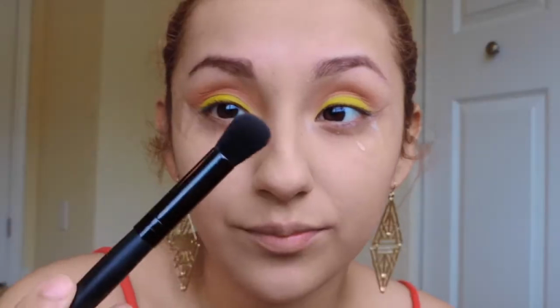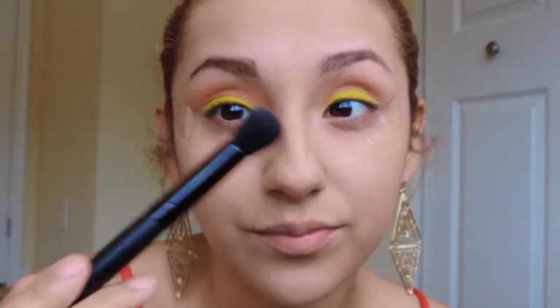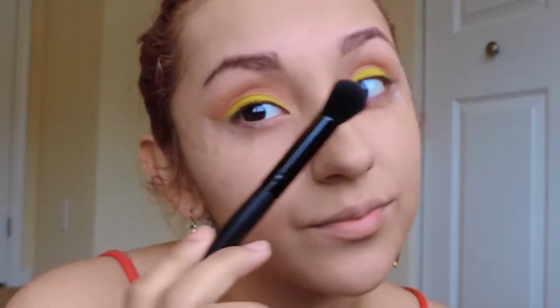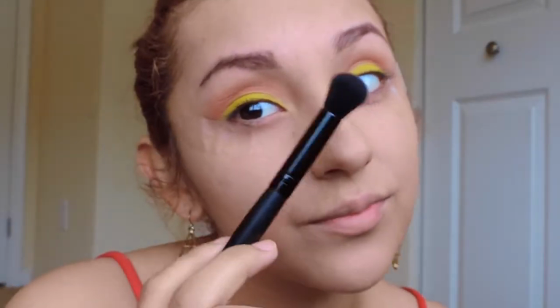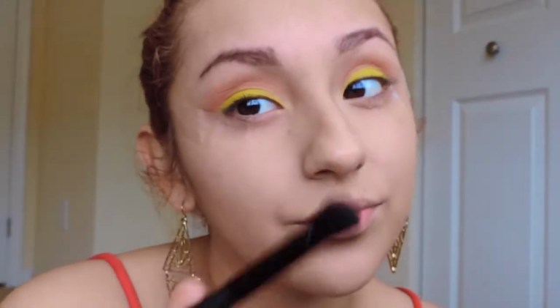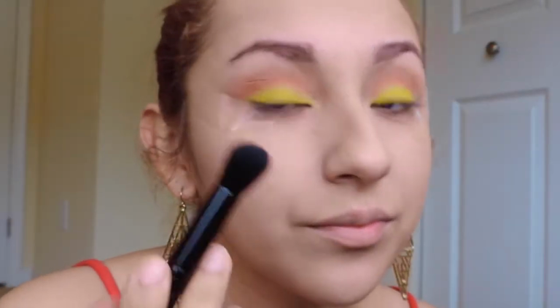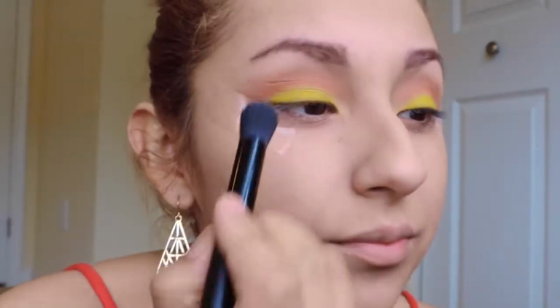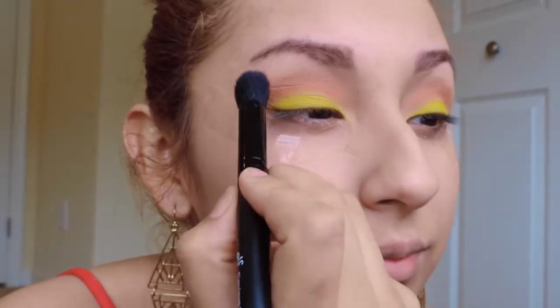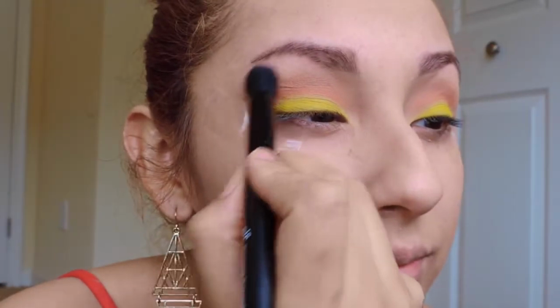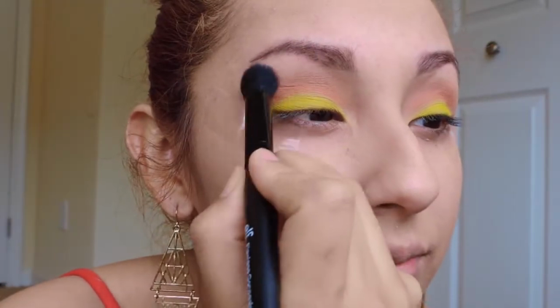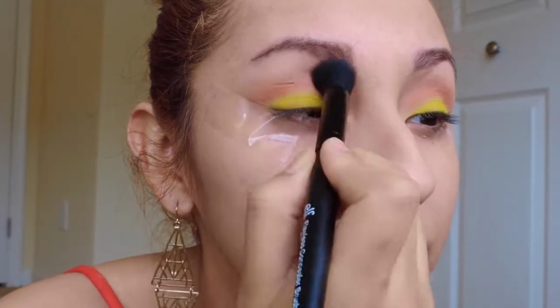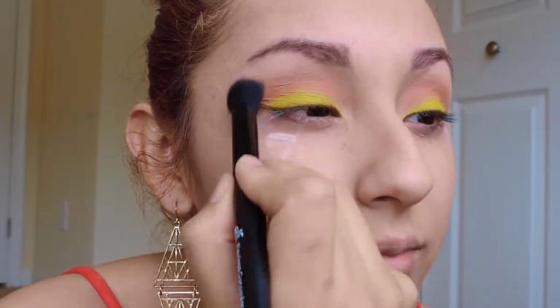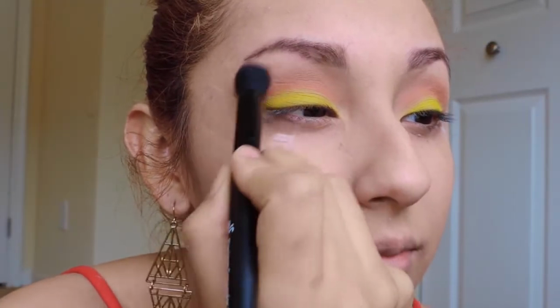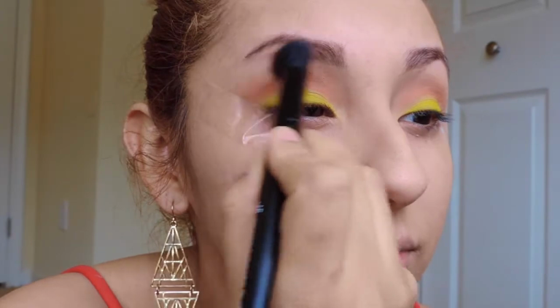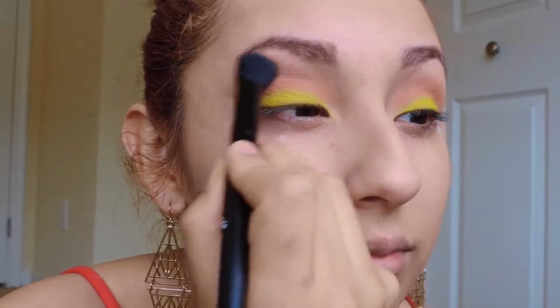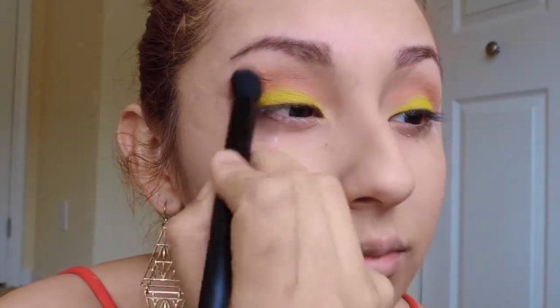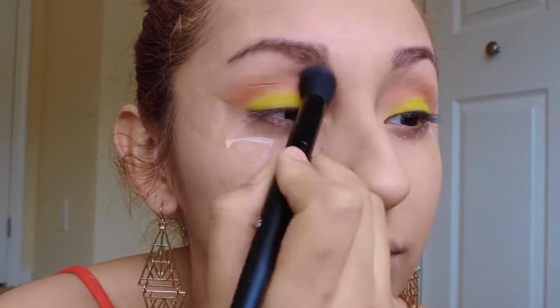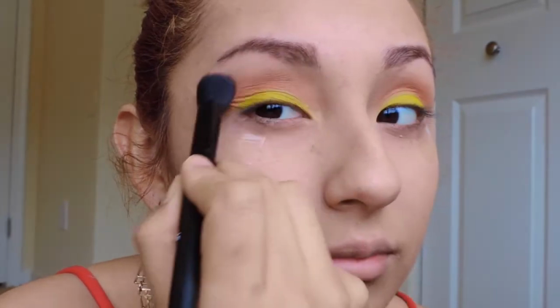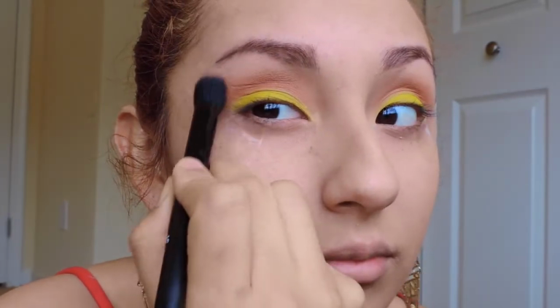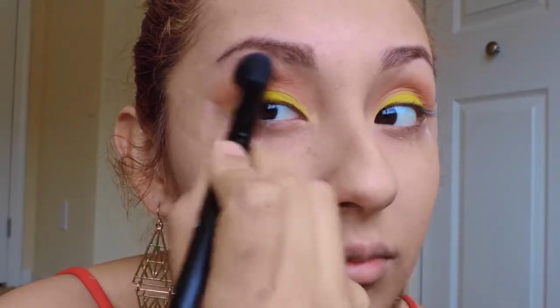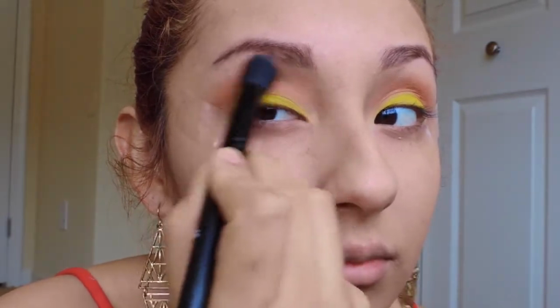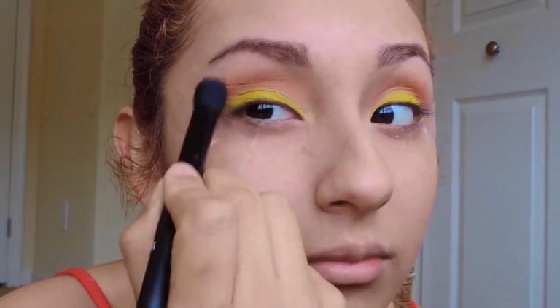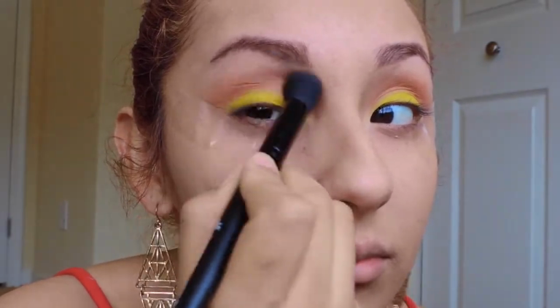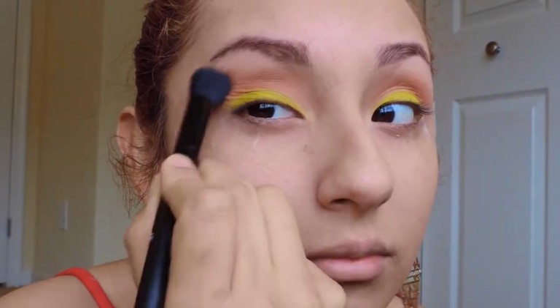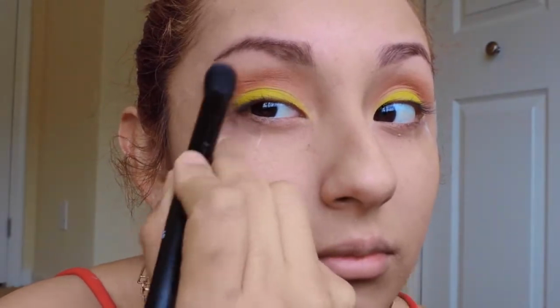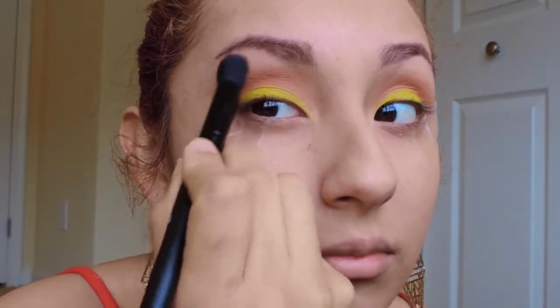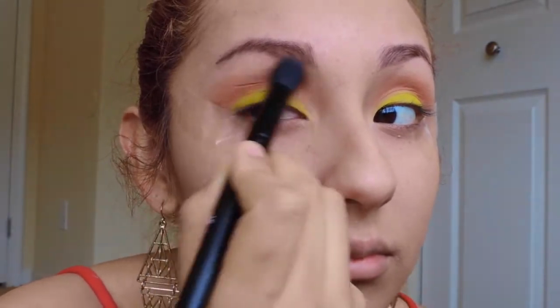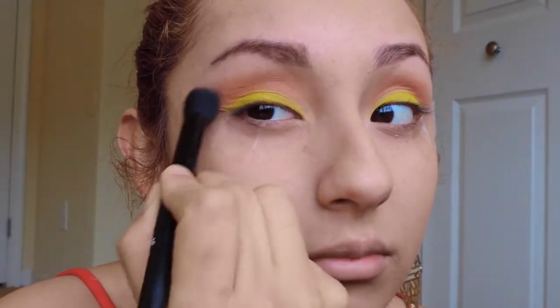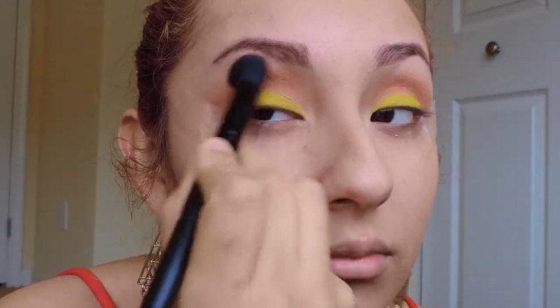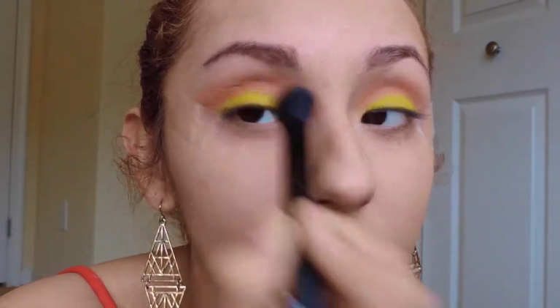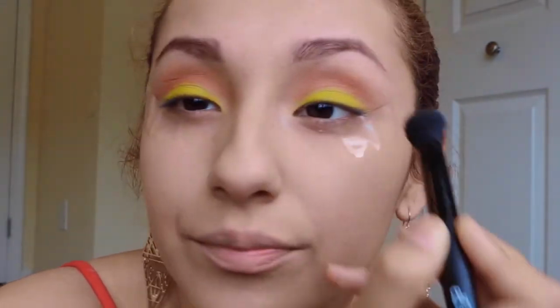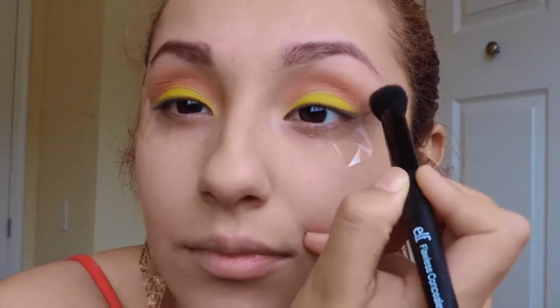Next I take a big fluffy brush and I do the same thing, this time just with a clean brush, and I just blend it all out.